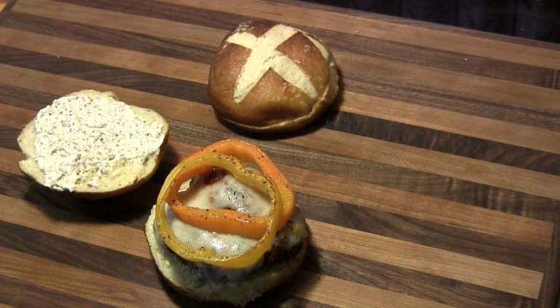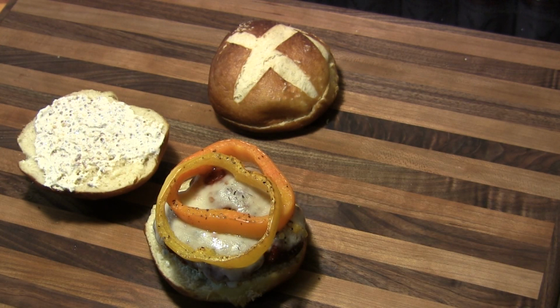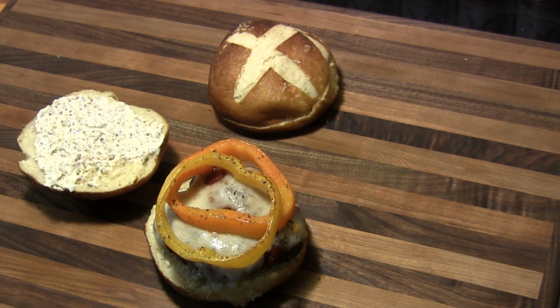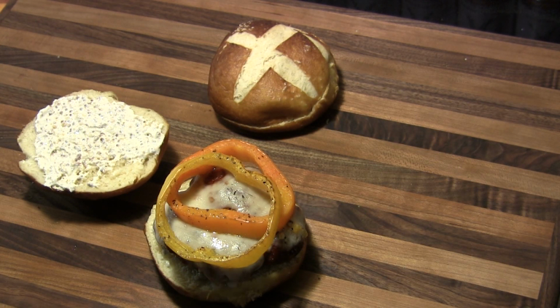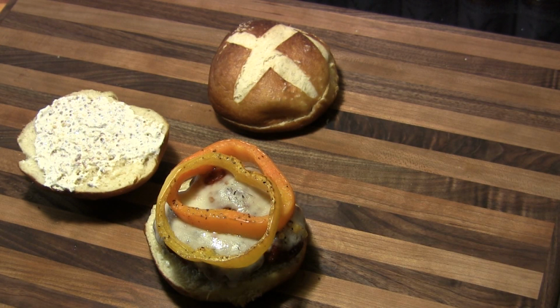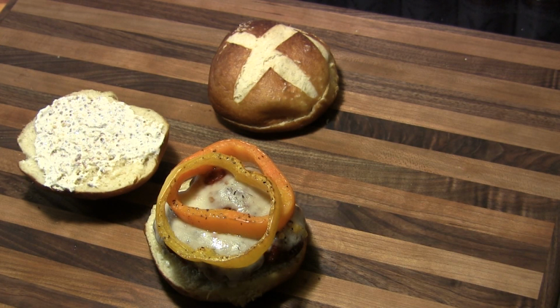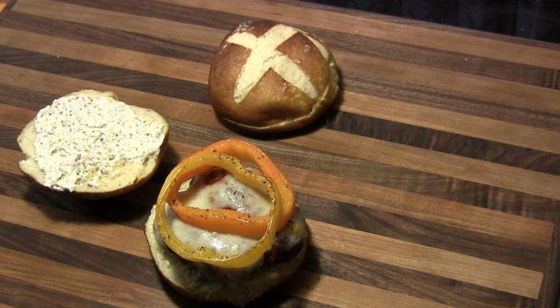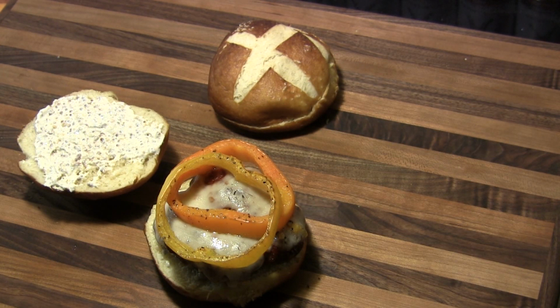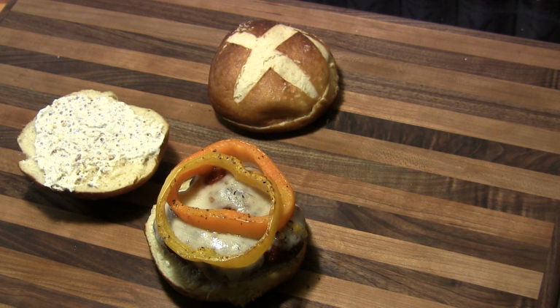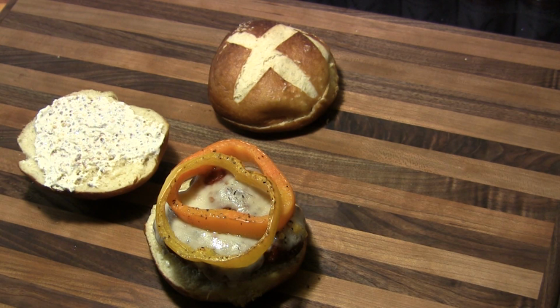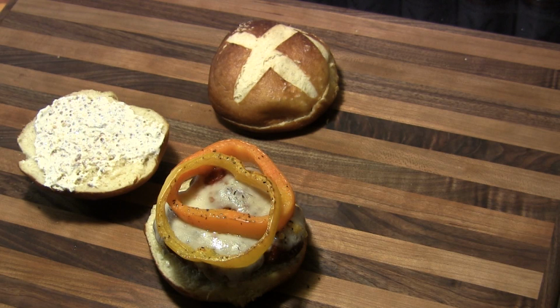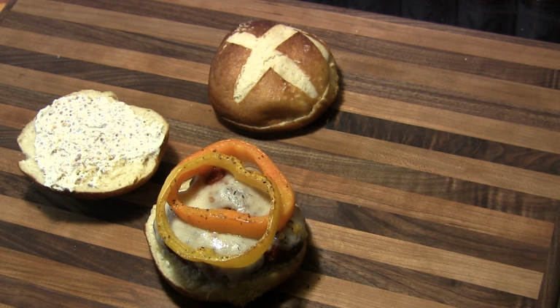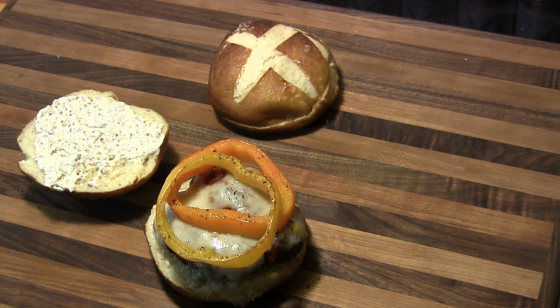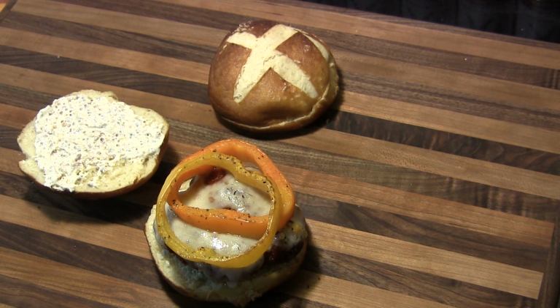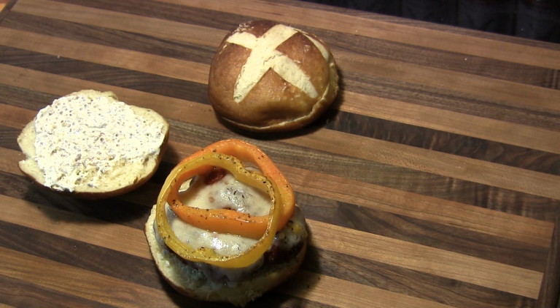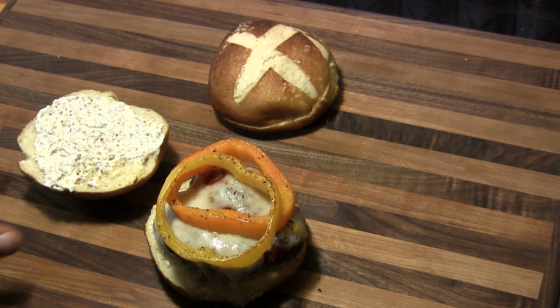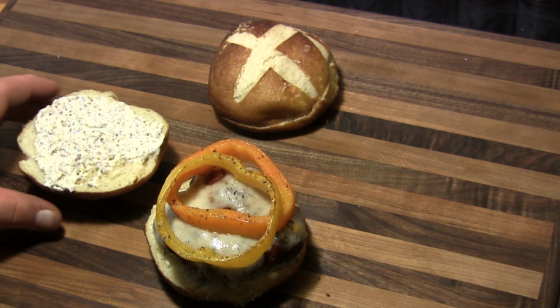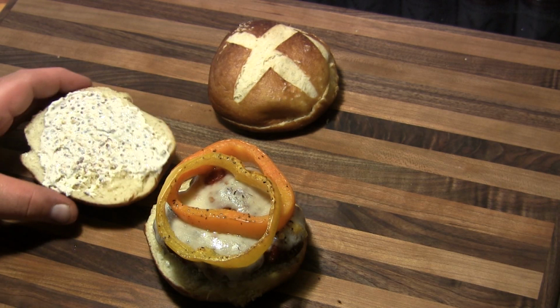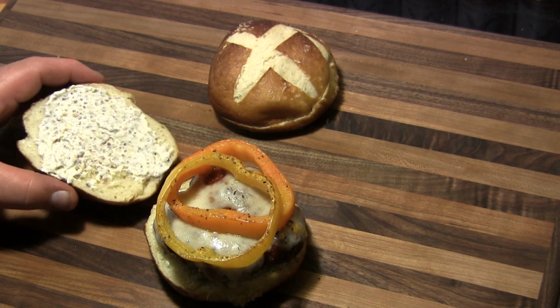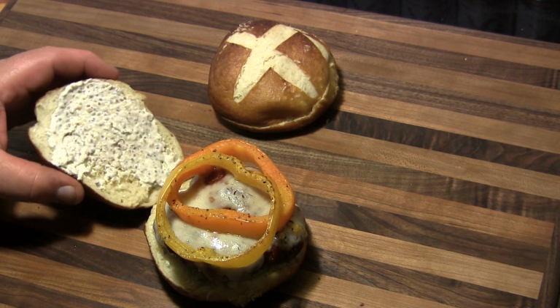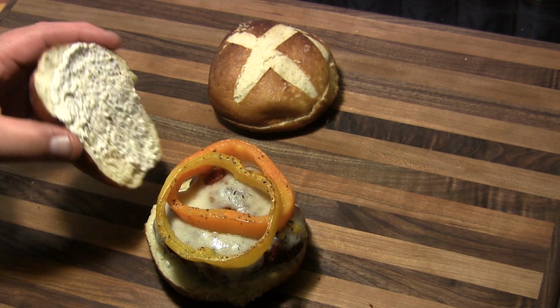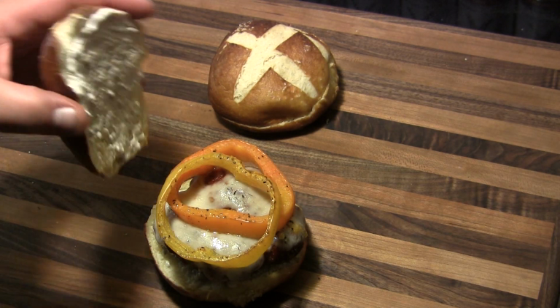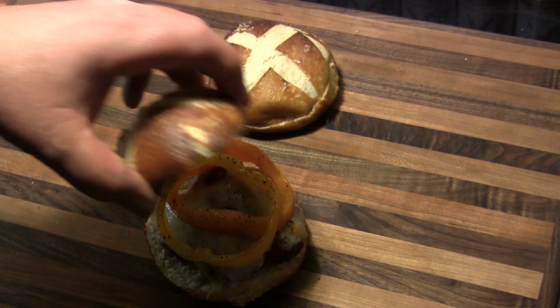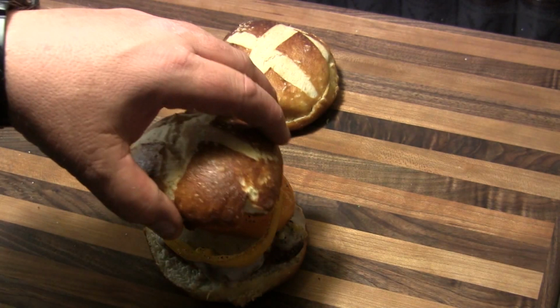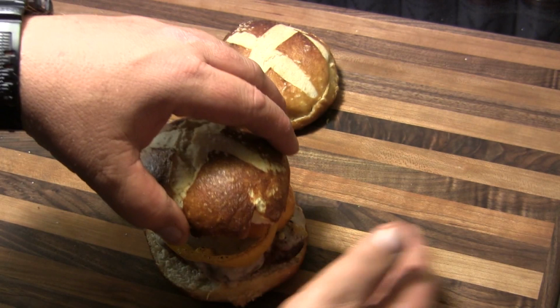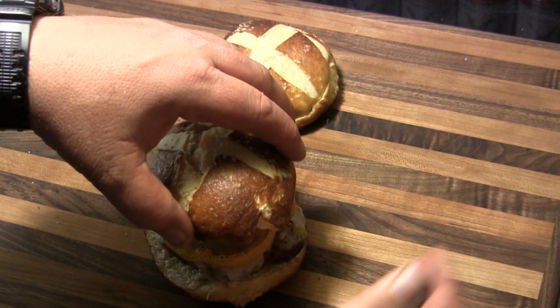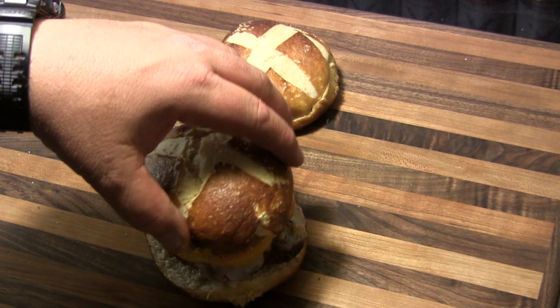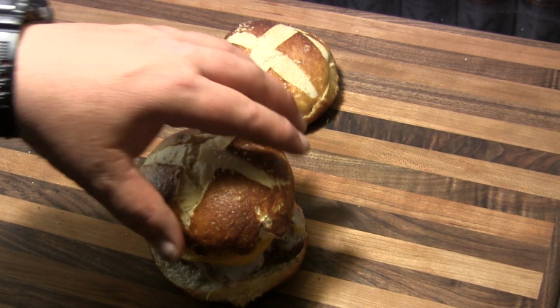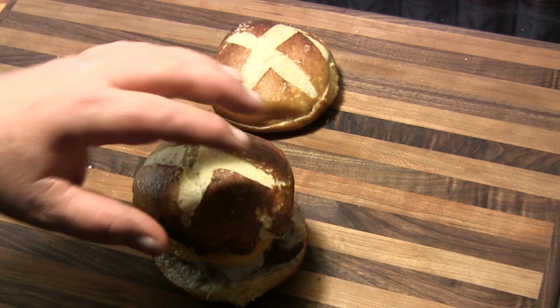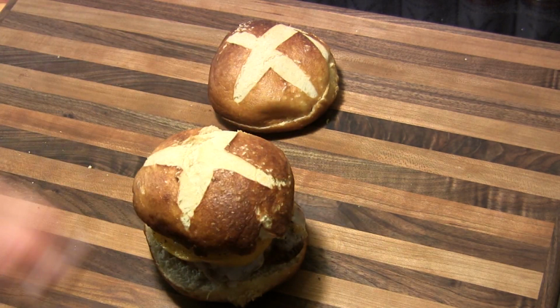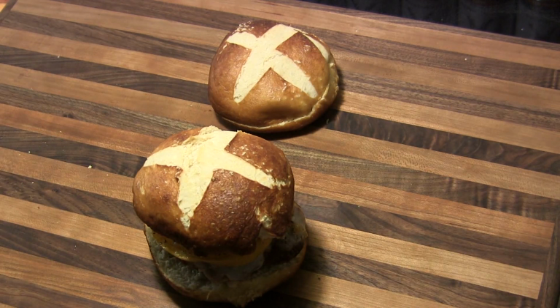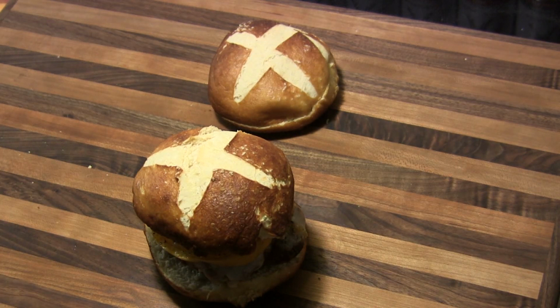Very simple burger, very flavorful, and I really can't wait to tear into these. So until next time!